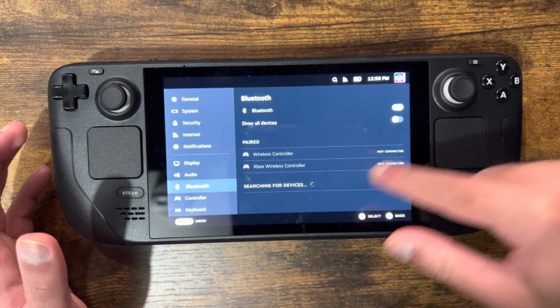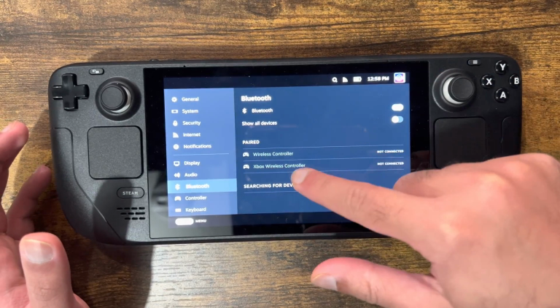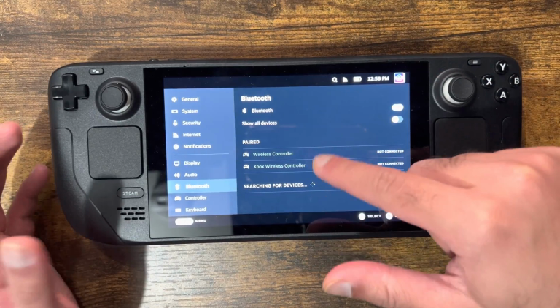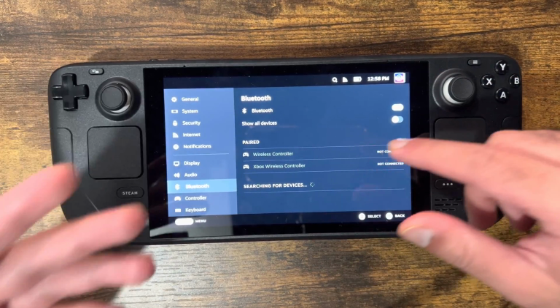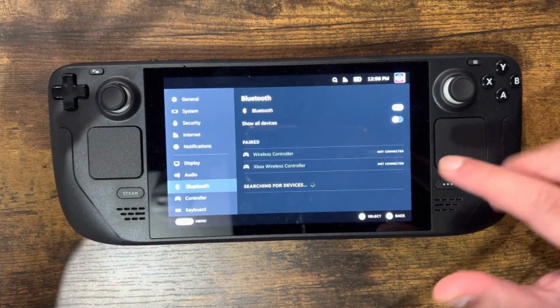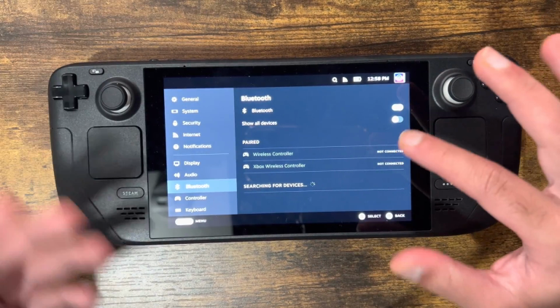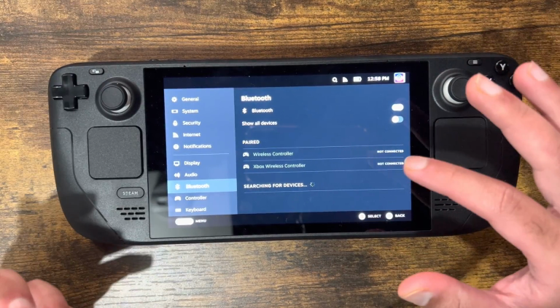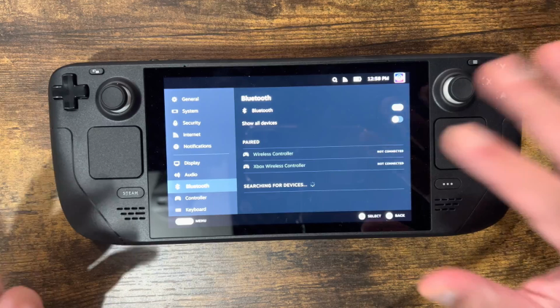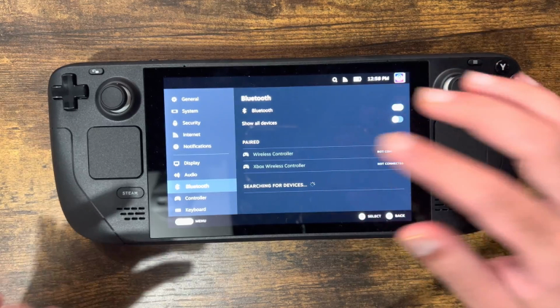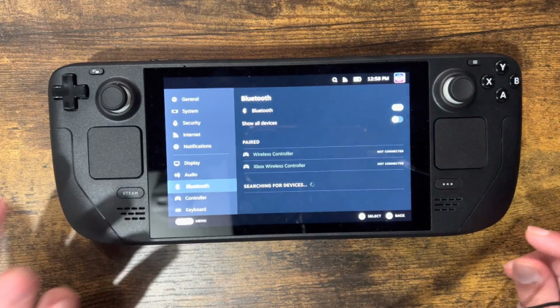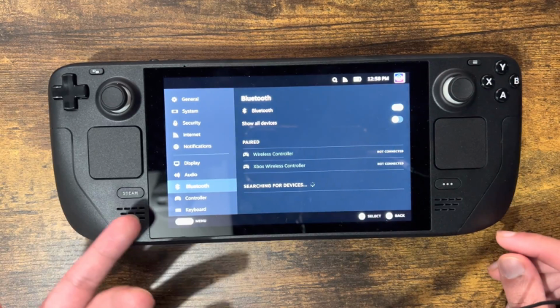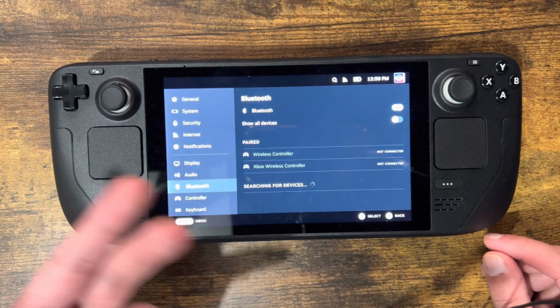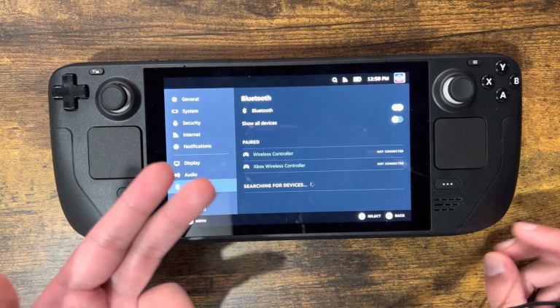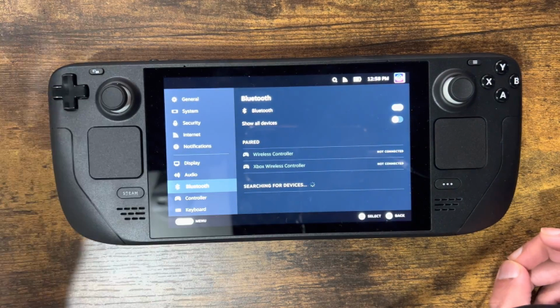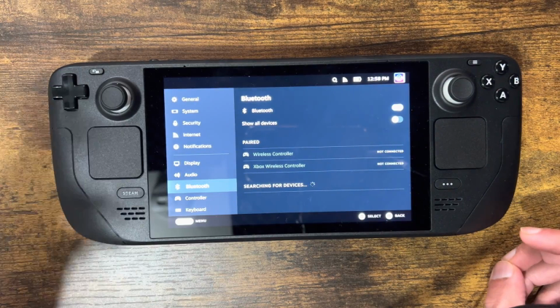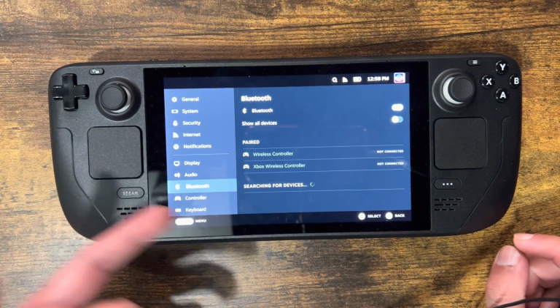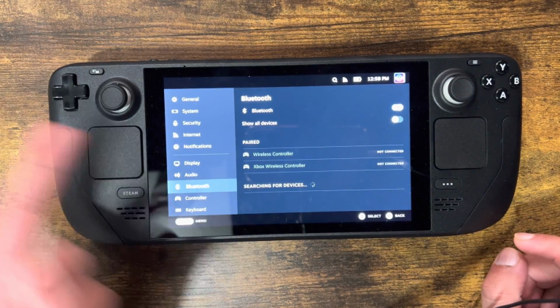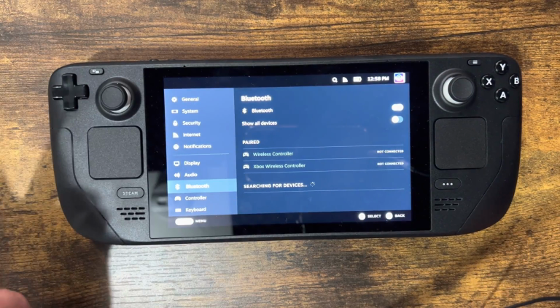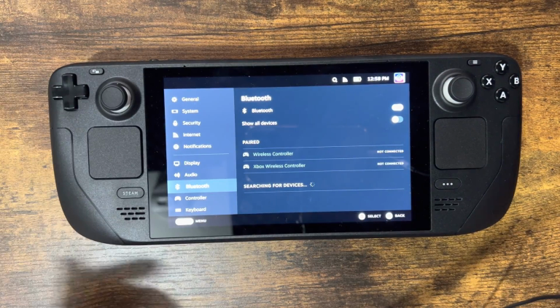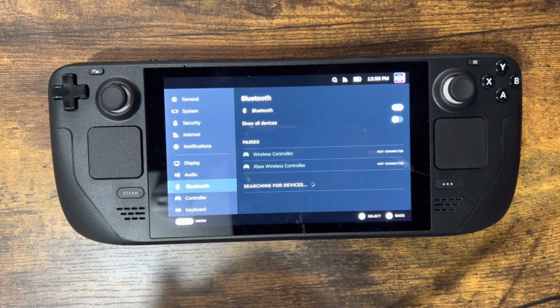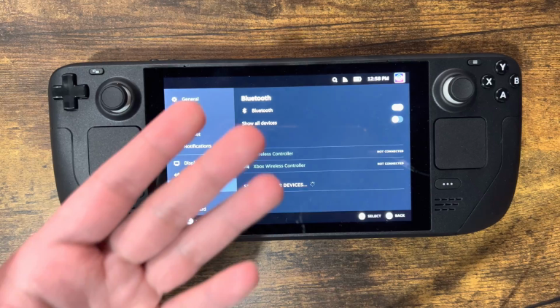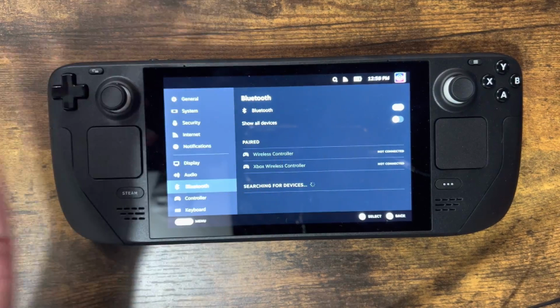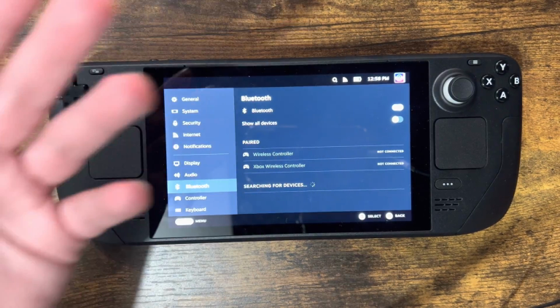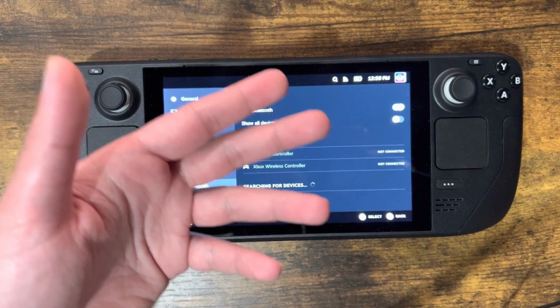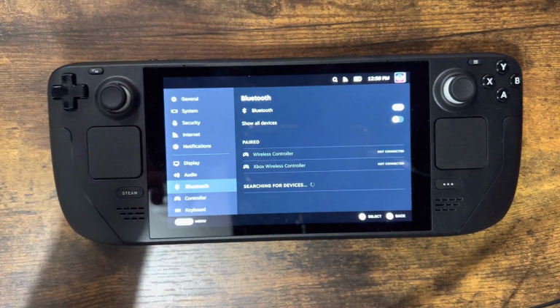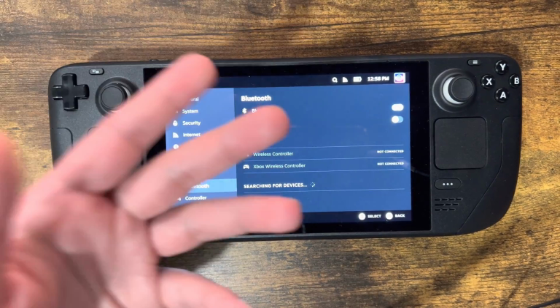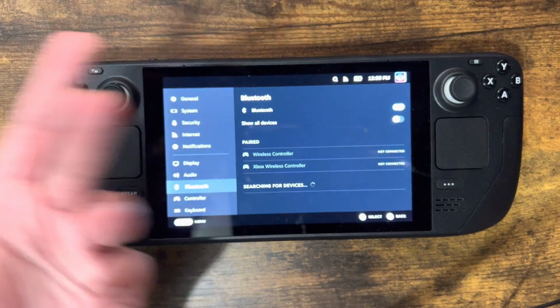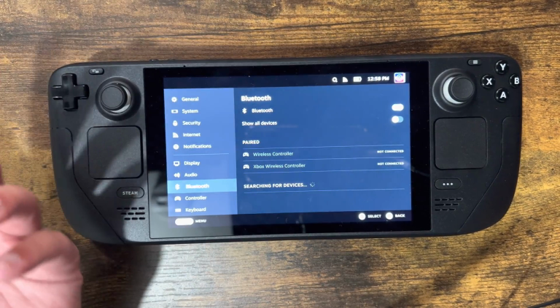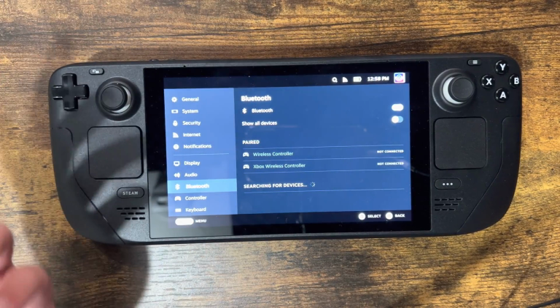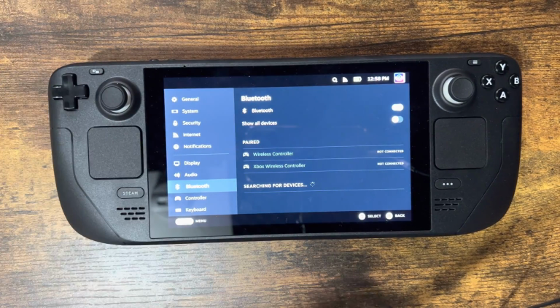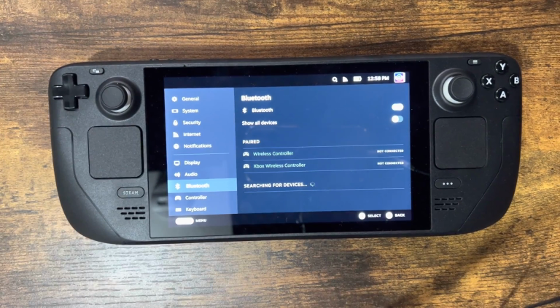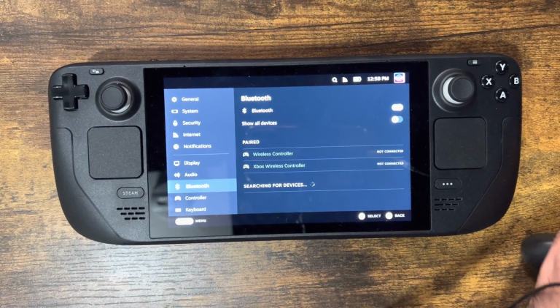You'll see I already had two previously paired controllers that are not connected — one's PlayStation 5, I removed the PlayStation 4, and one's an Xbox controller. You can actually connect your PlayStation or Nintendo Switch Pro controller as well if you want to.